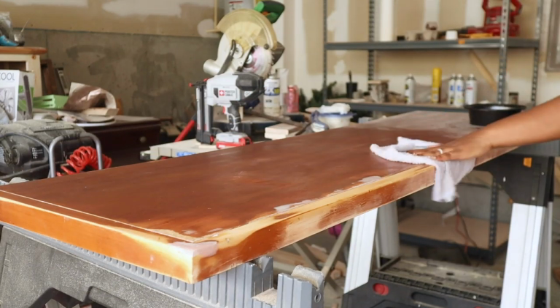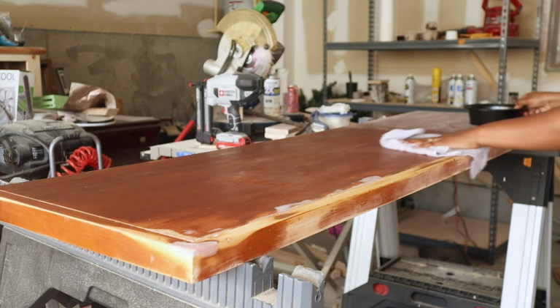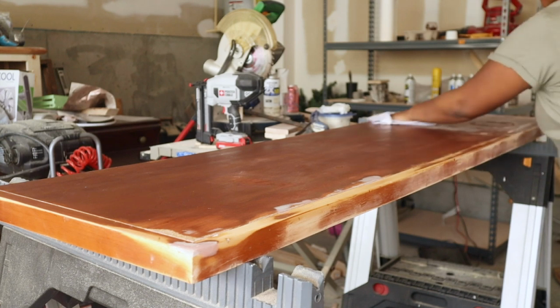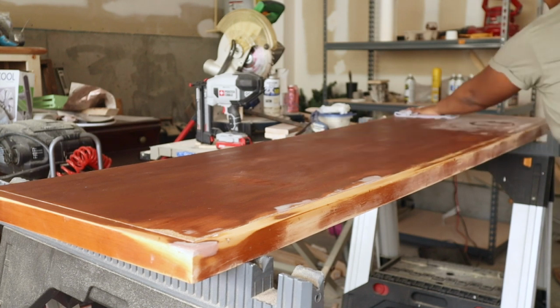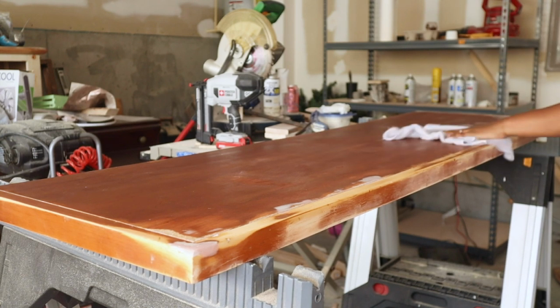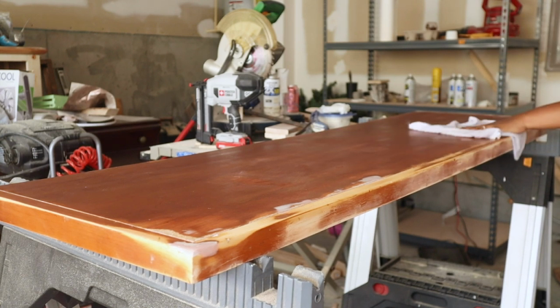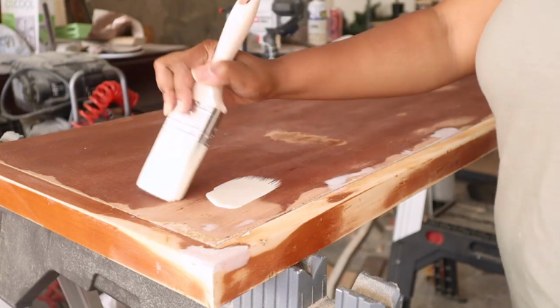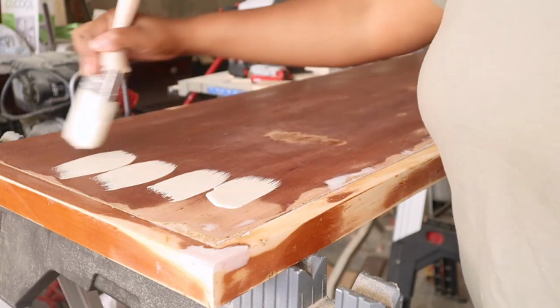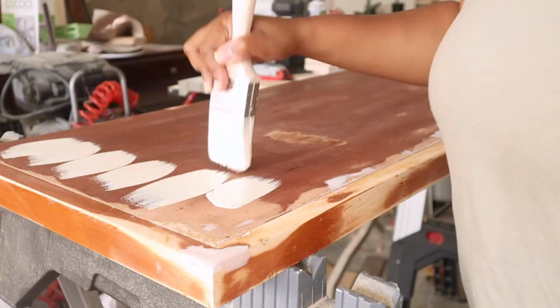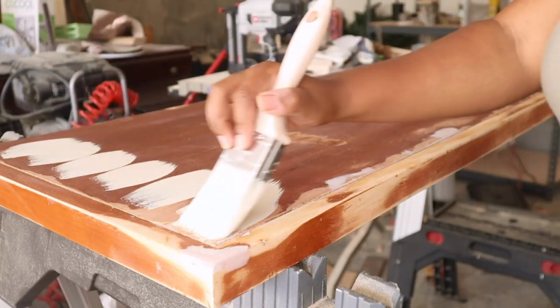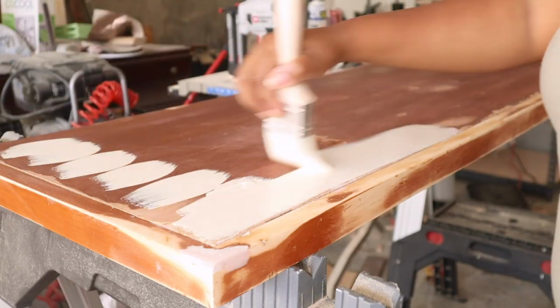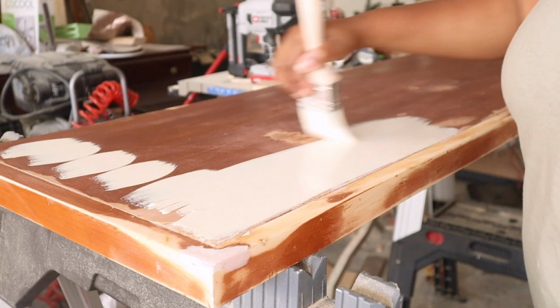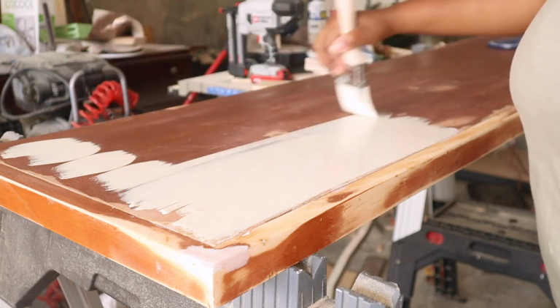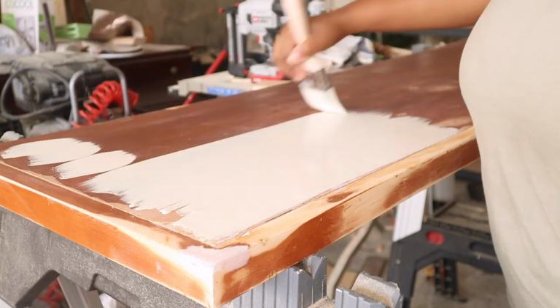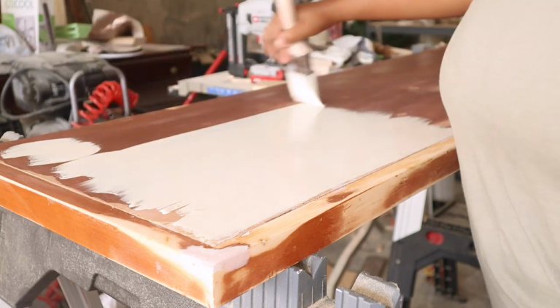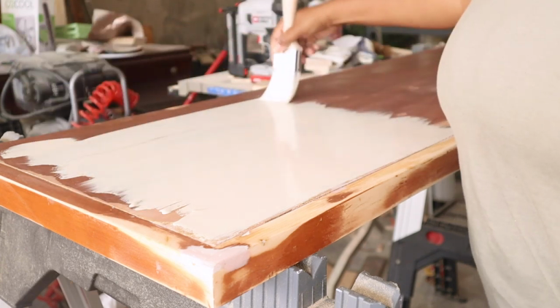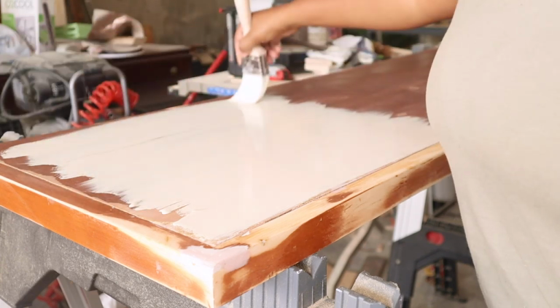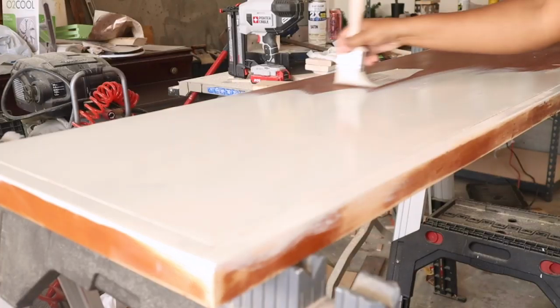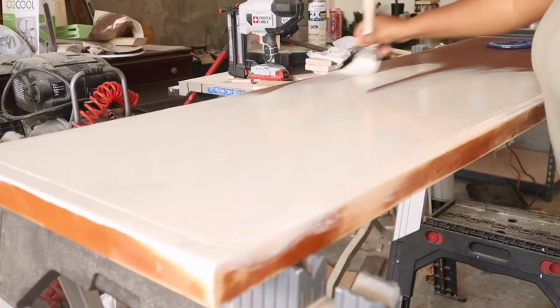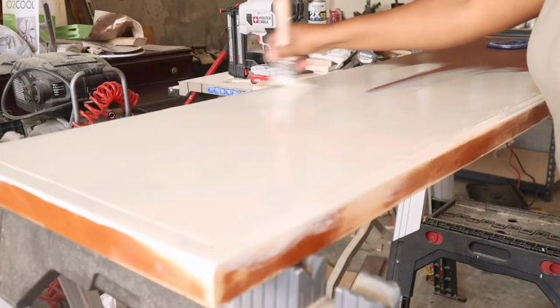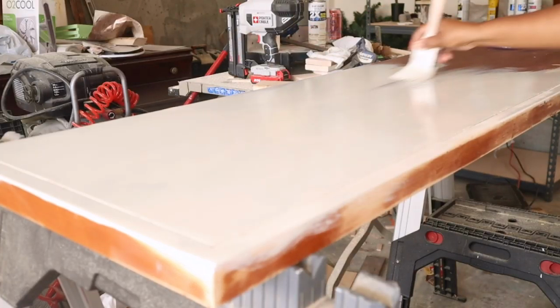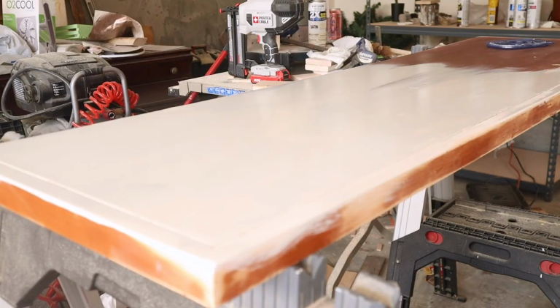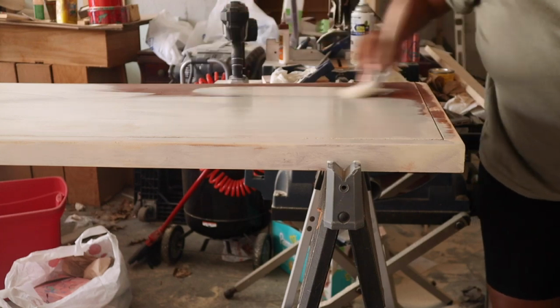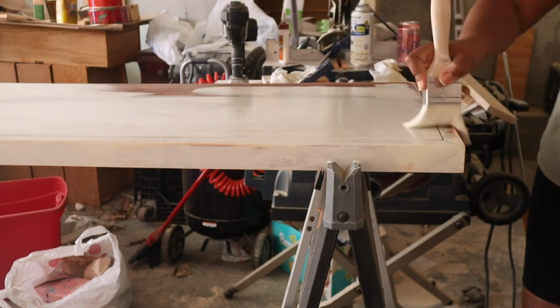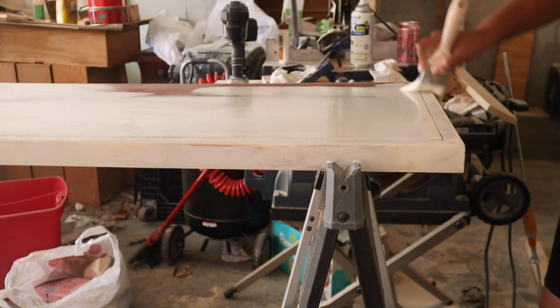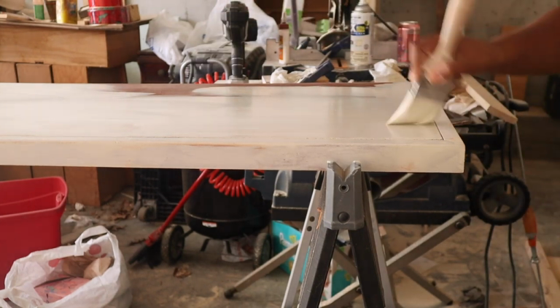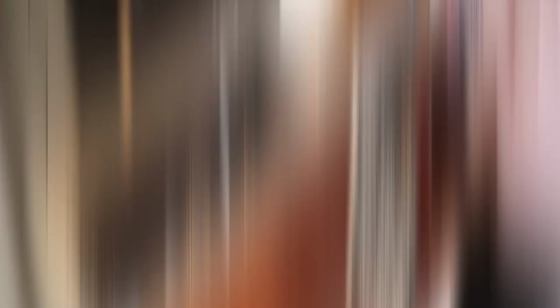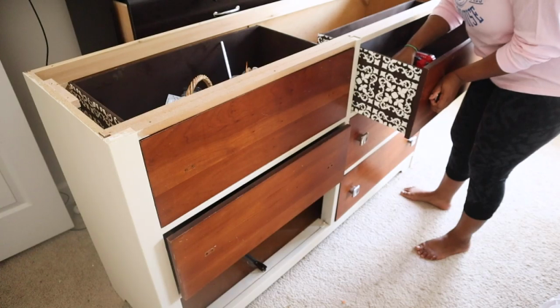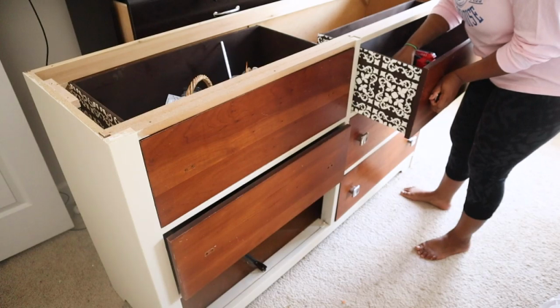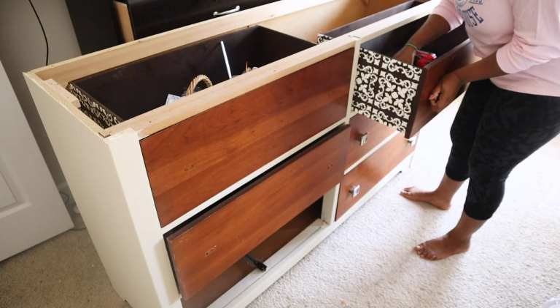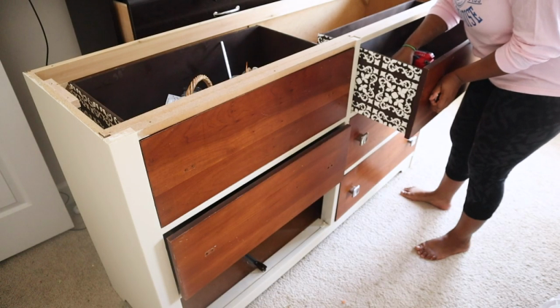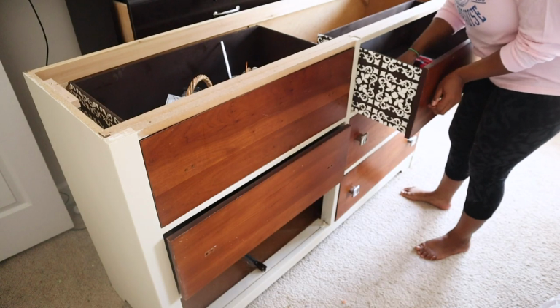Now I'm taking my paint and using my zebra brush to brush on my paint. I did about two coats.